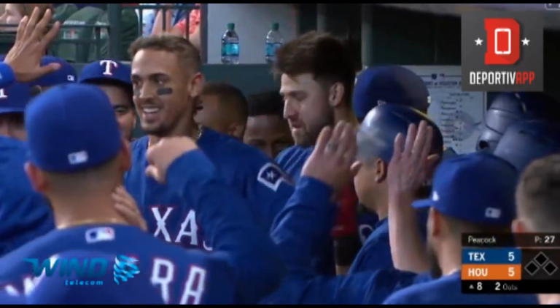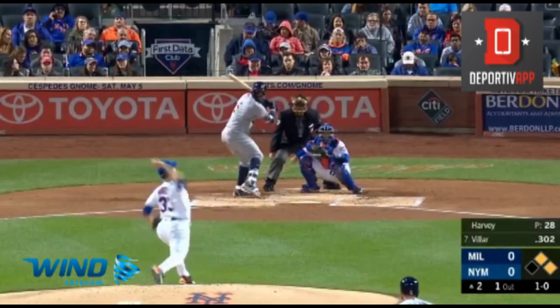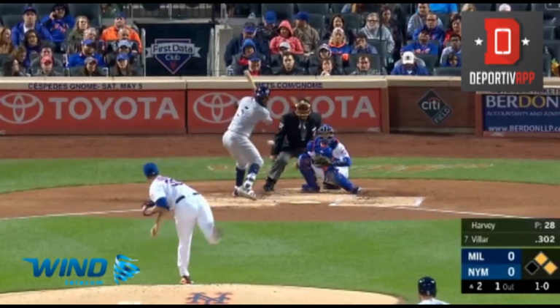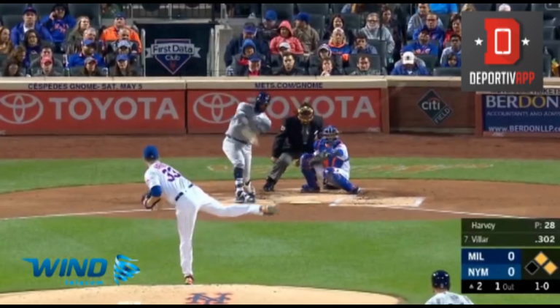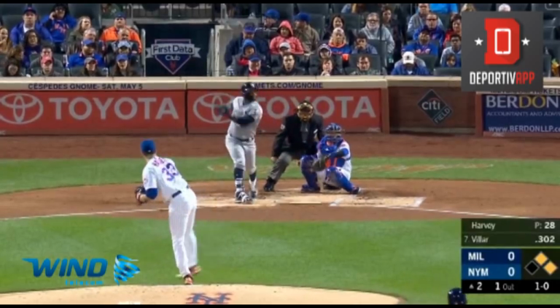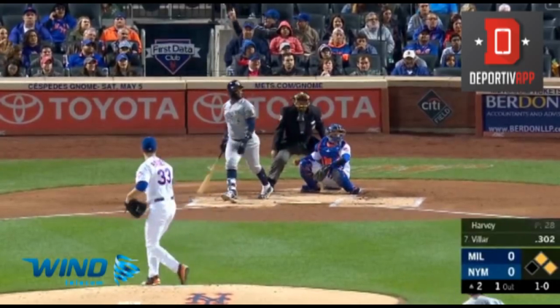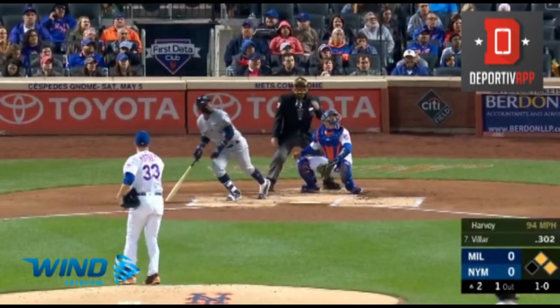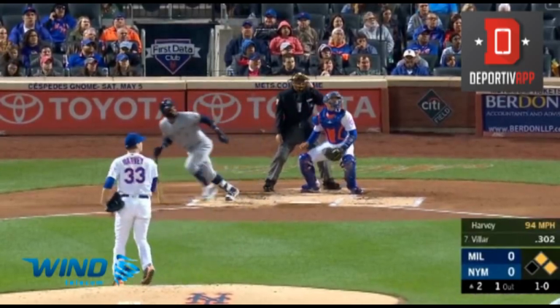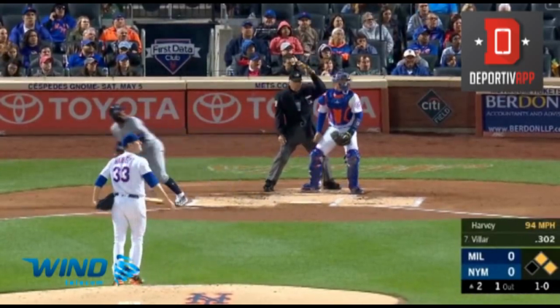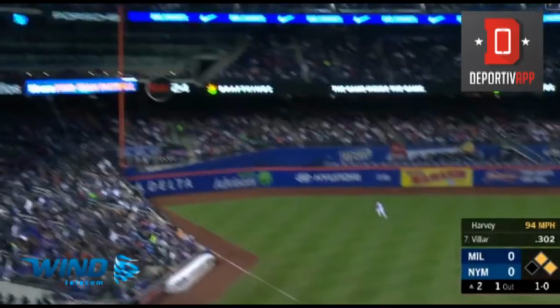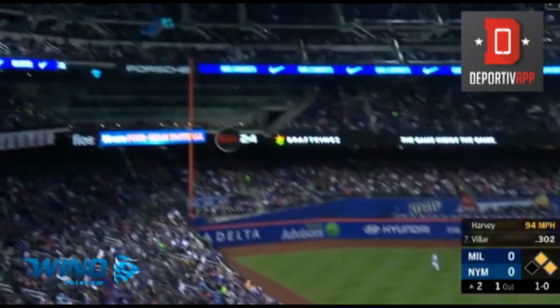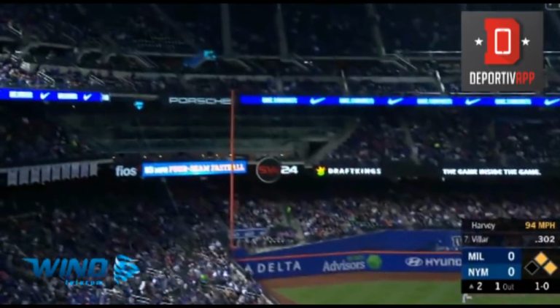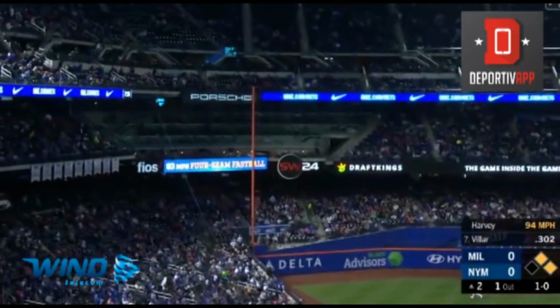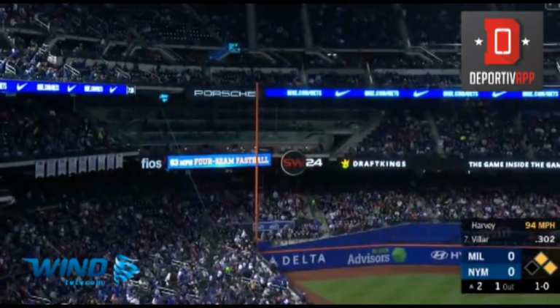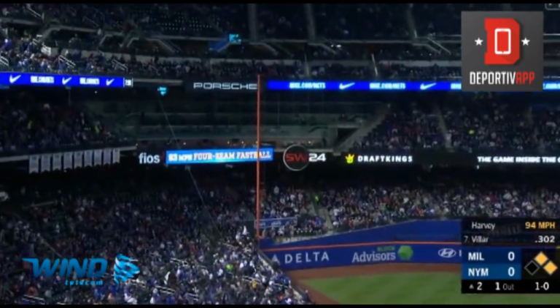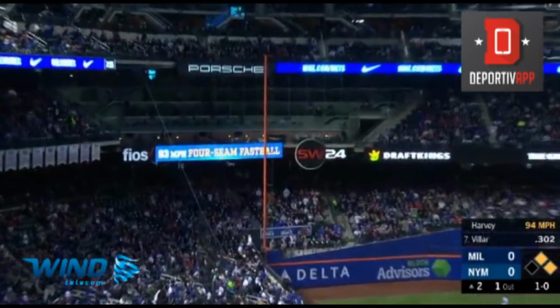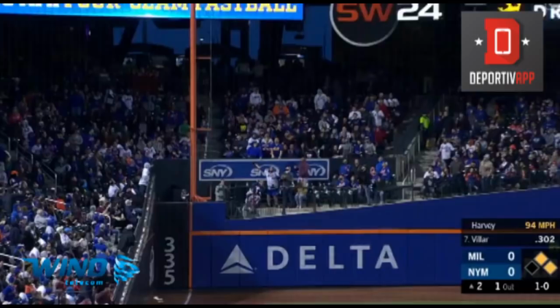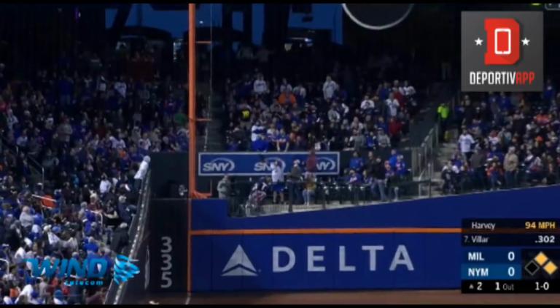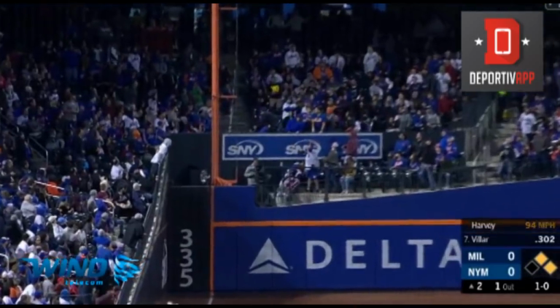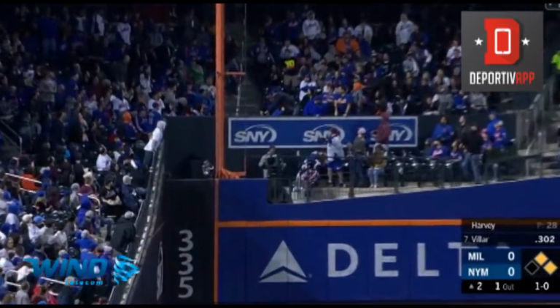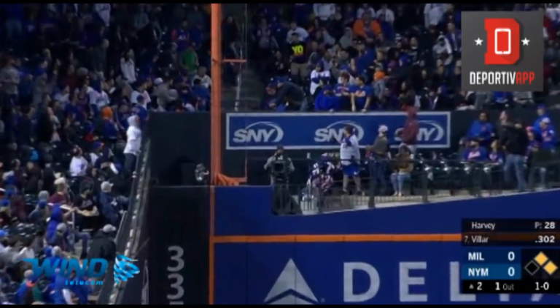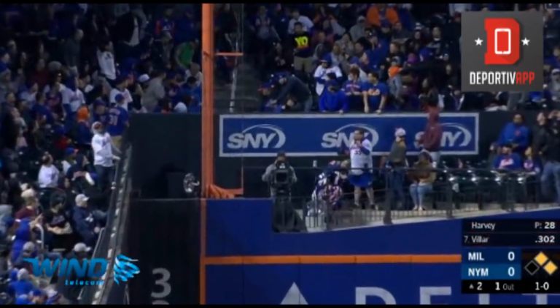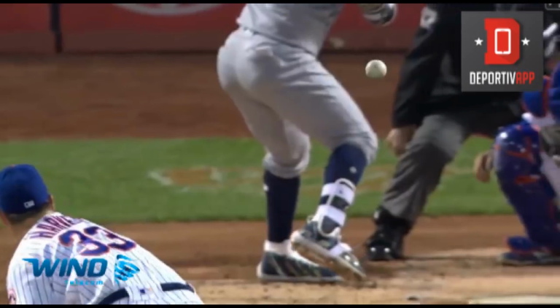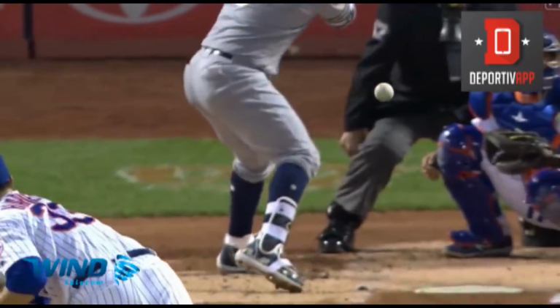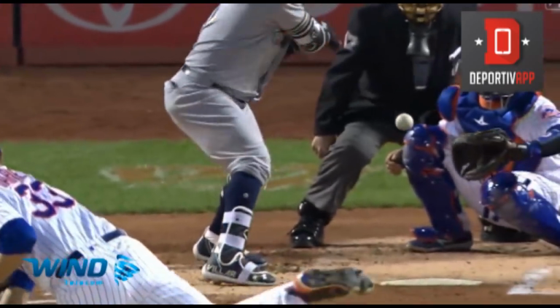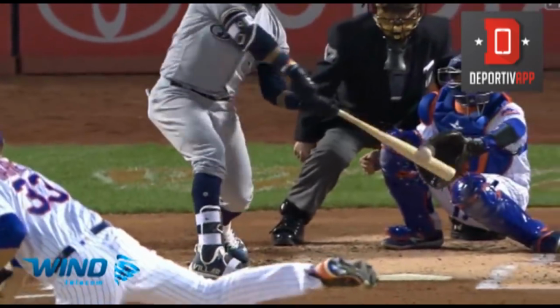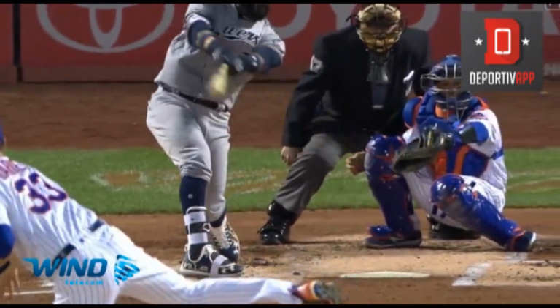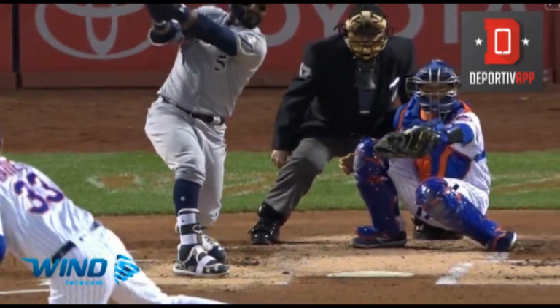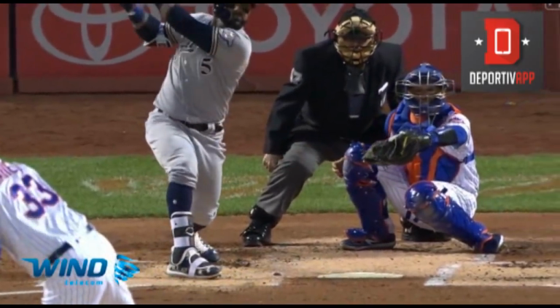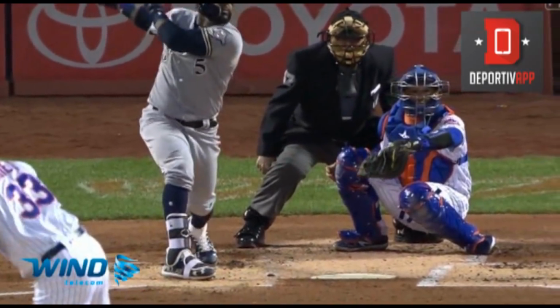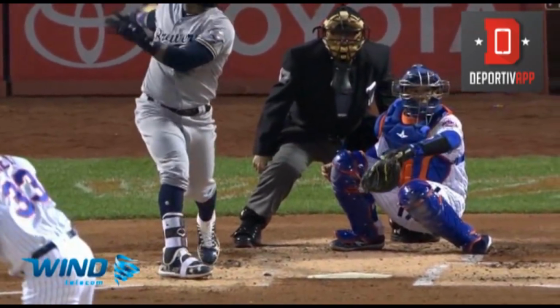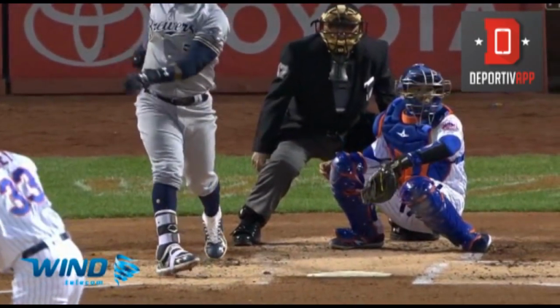Shoots one down the line and left, and that is slicing — and it's a fair ball. And it is gone.